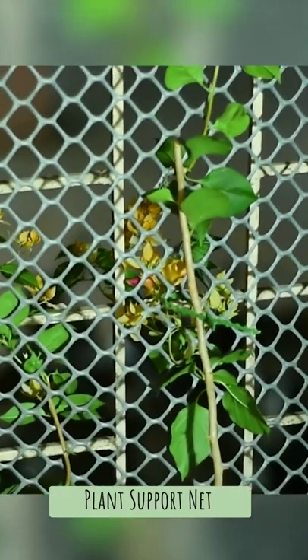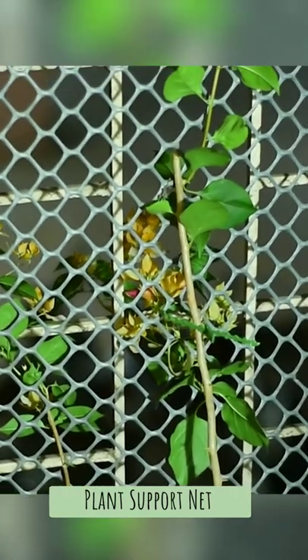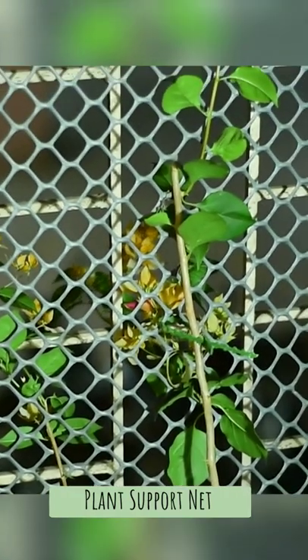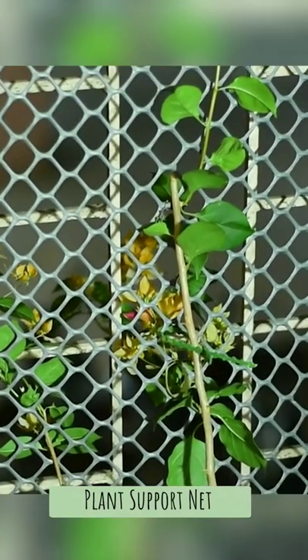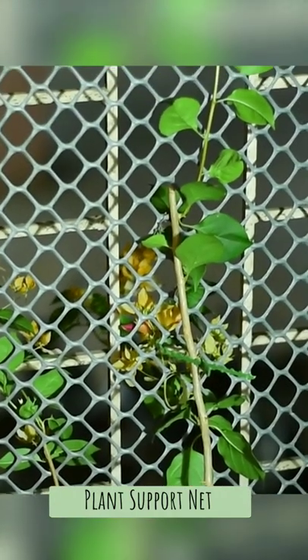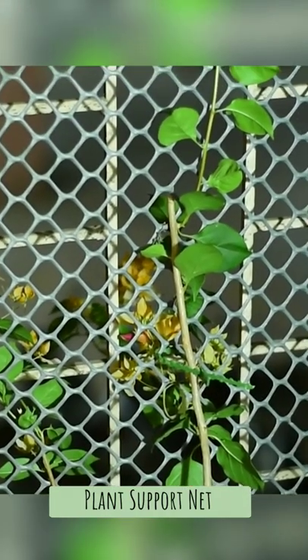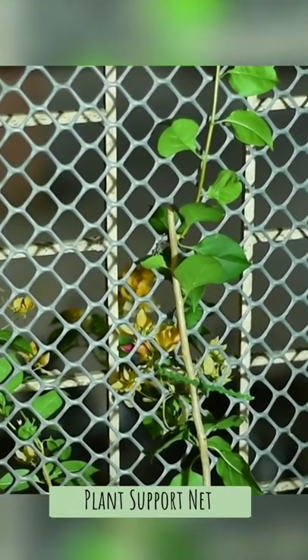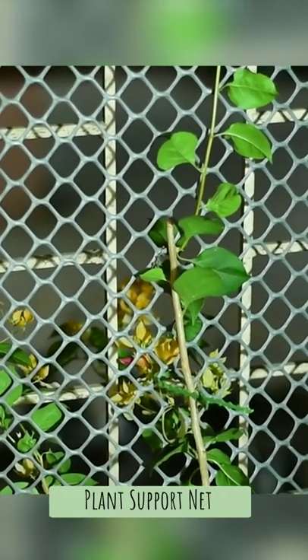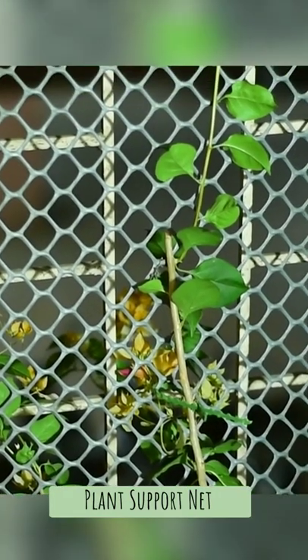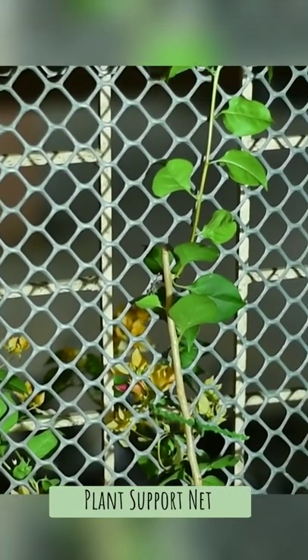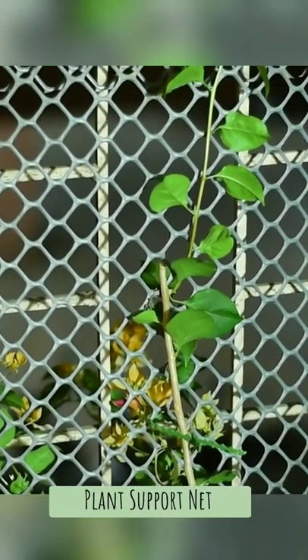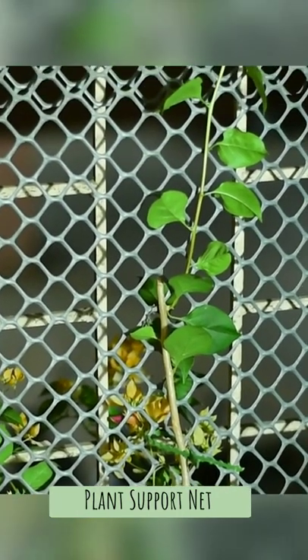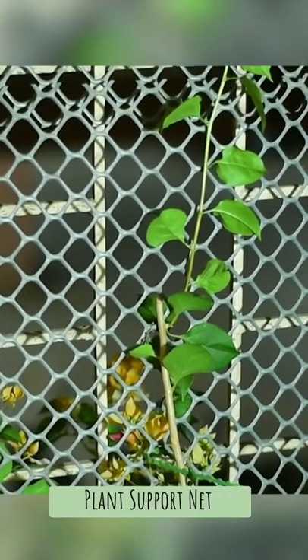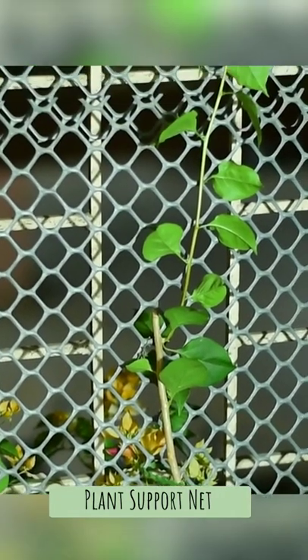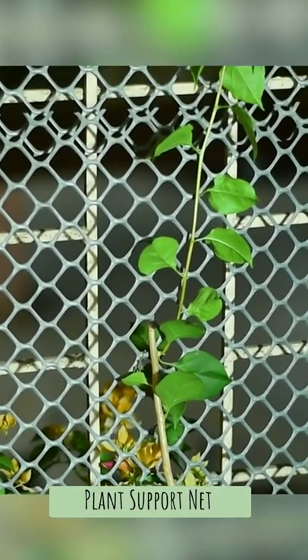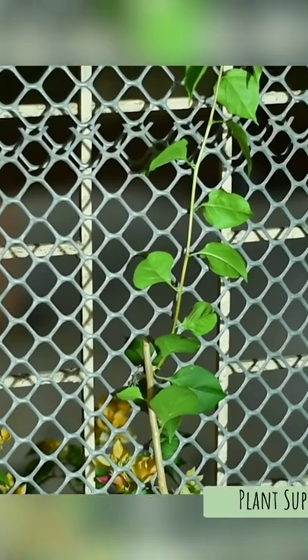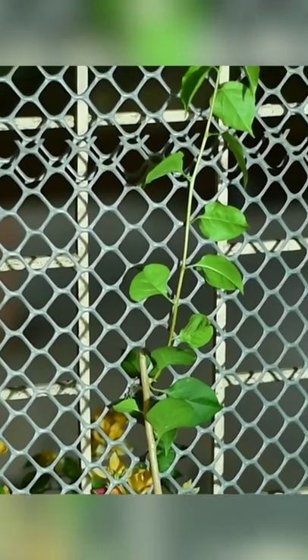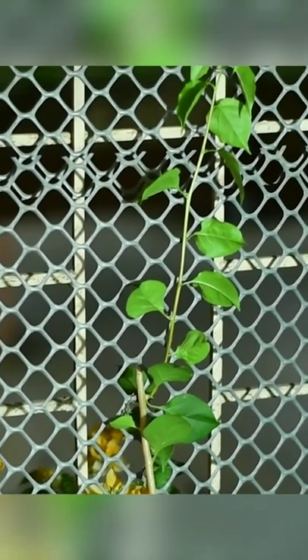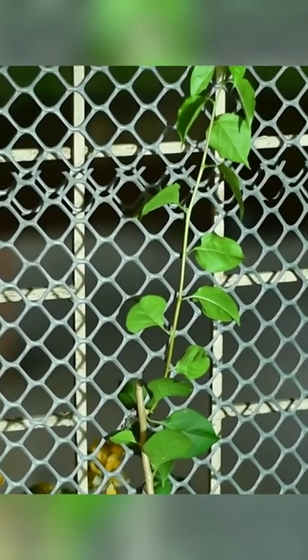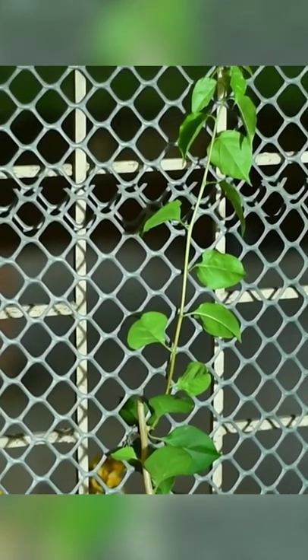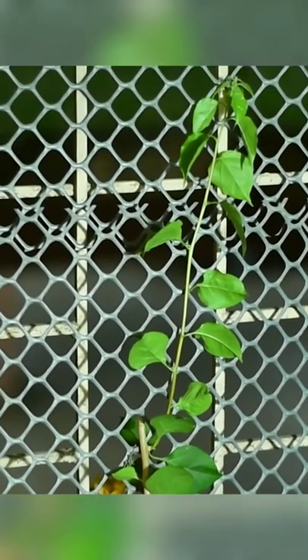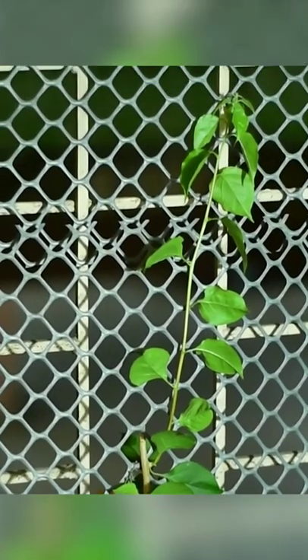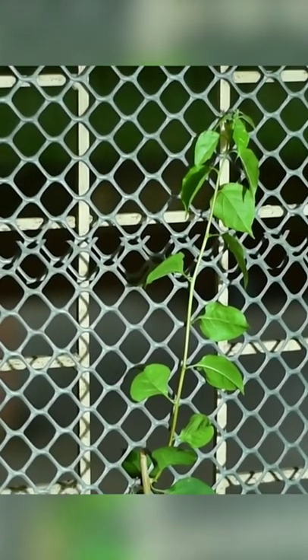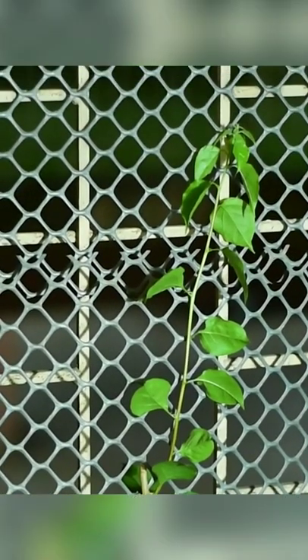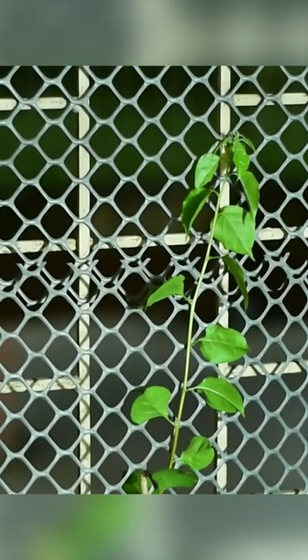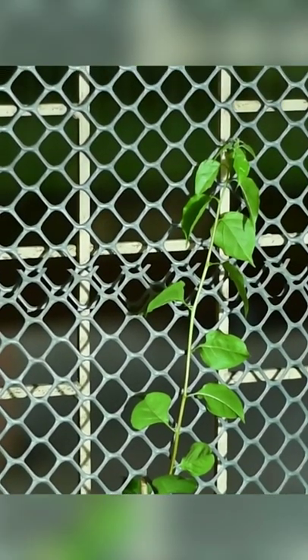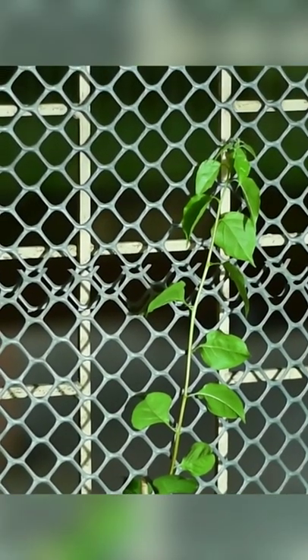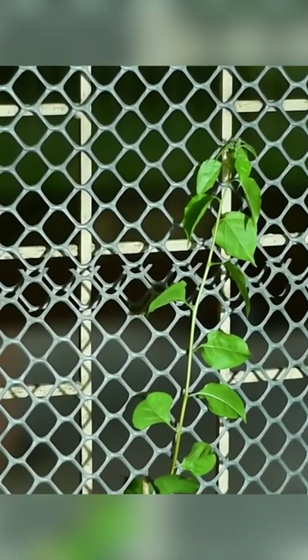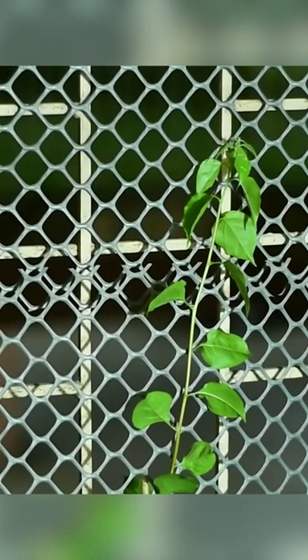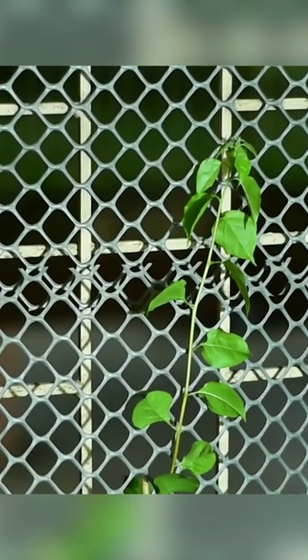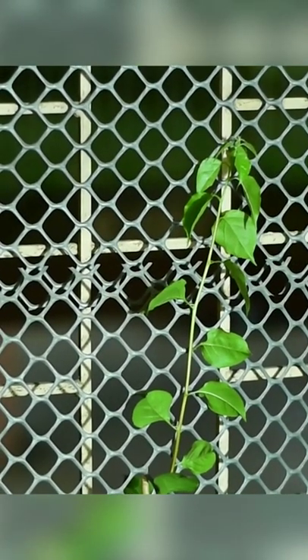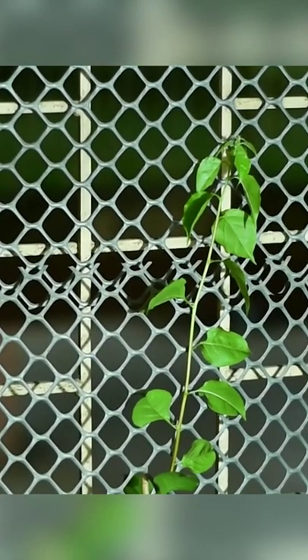Plant support net. This is primarily used for climbers, especially vegetable climbers. You simply keep the pot next to the net. The plant will do the rest.